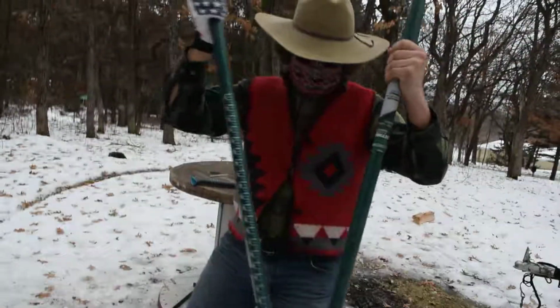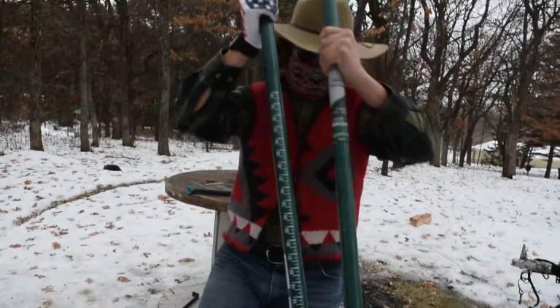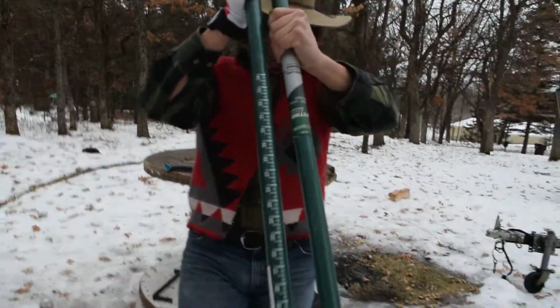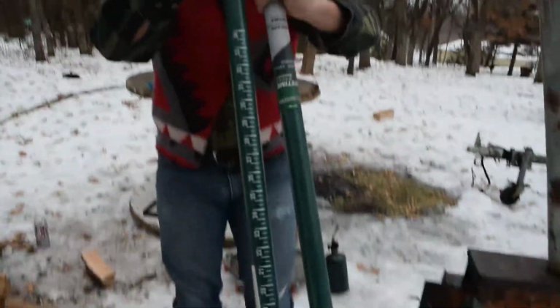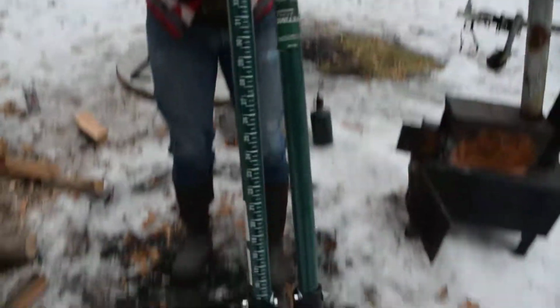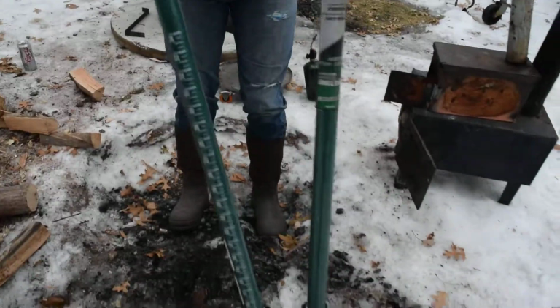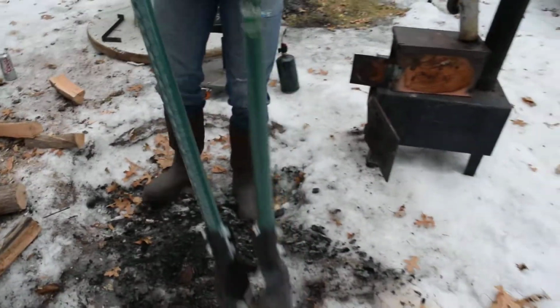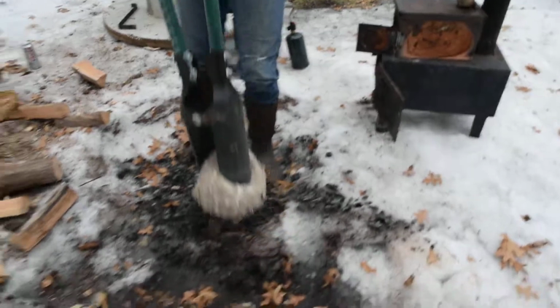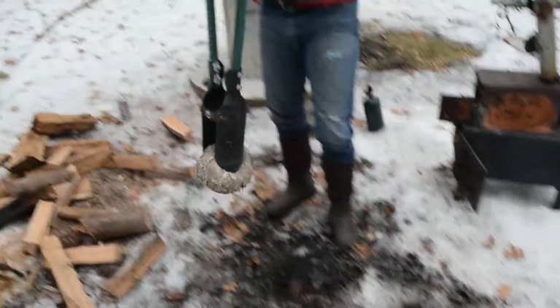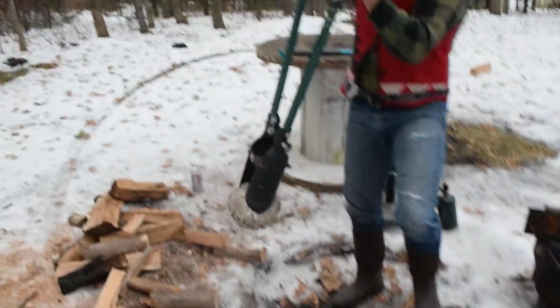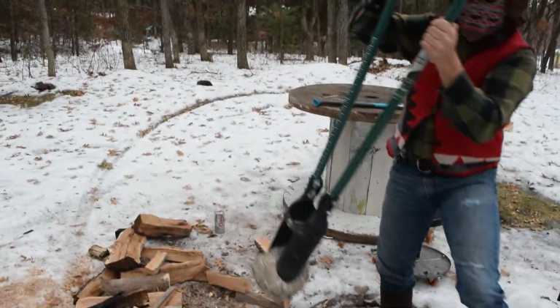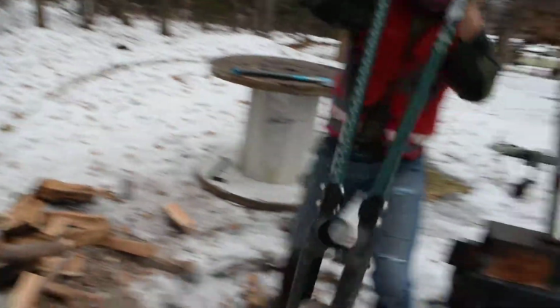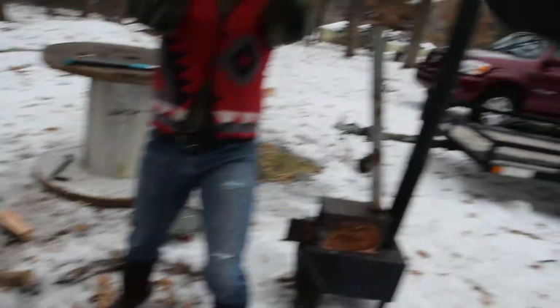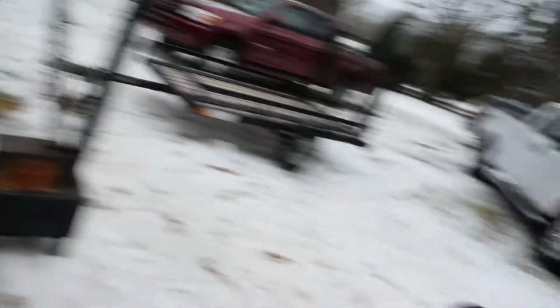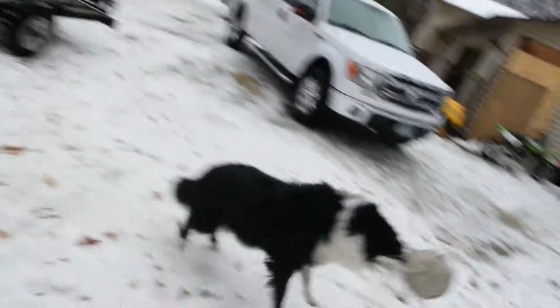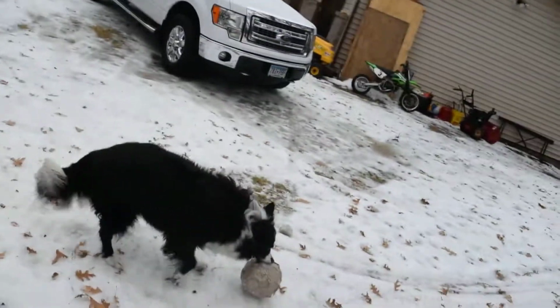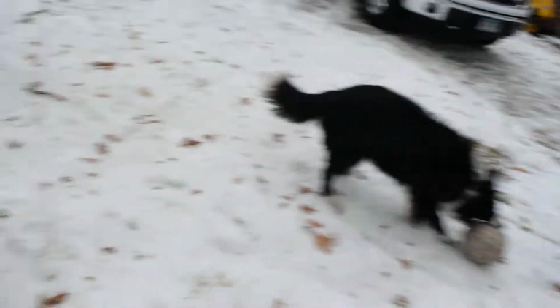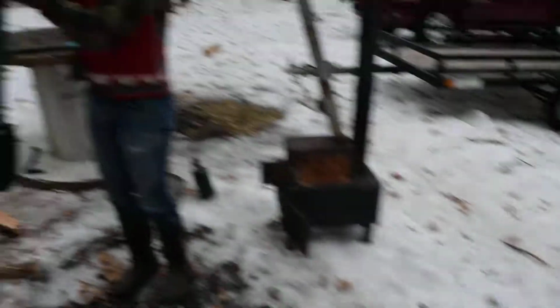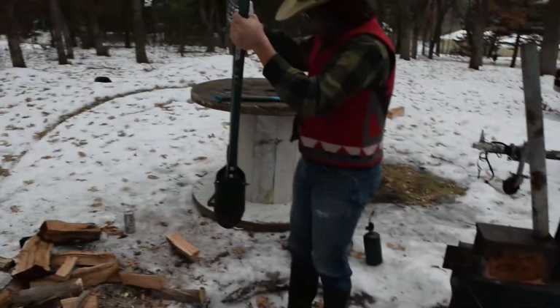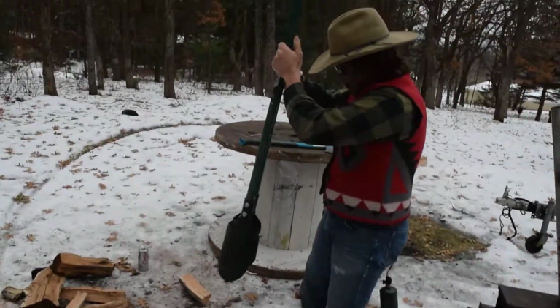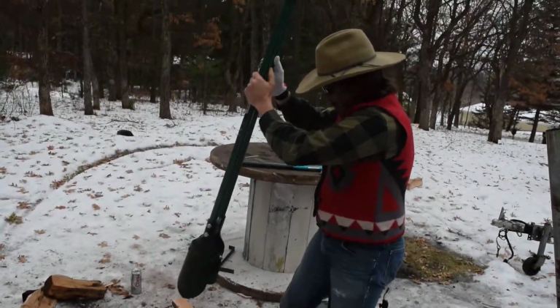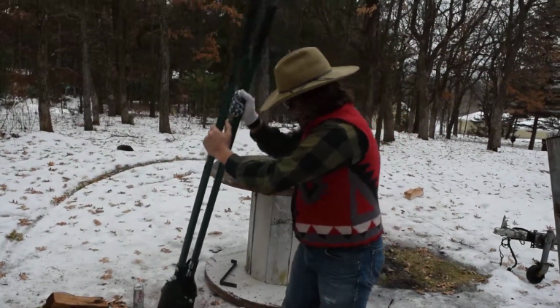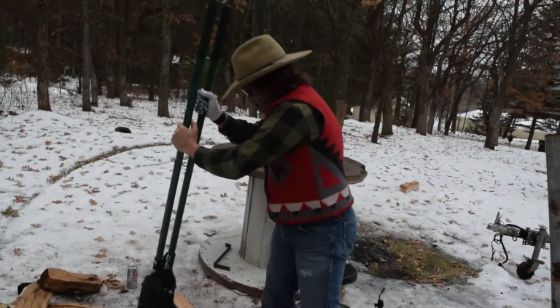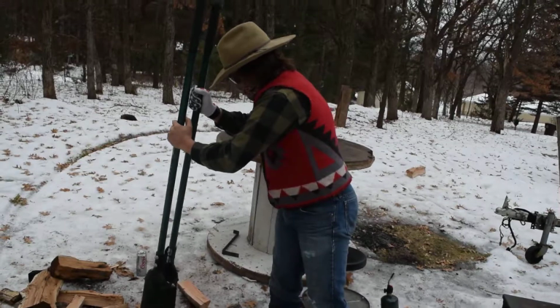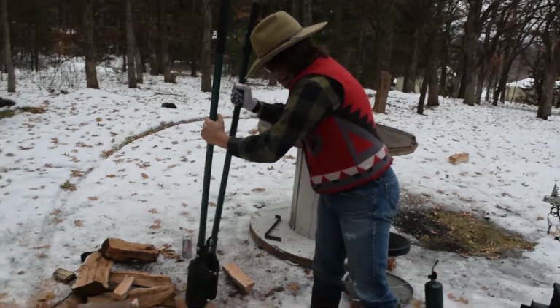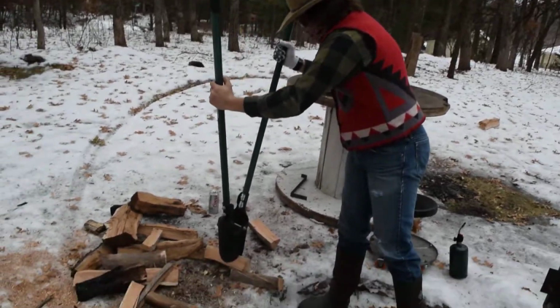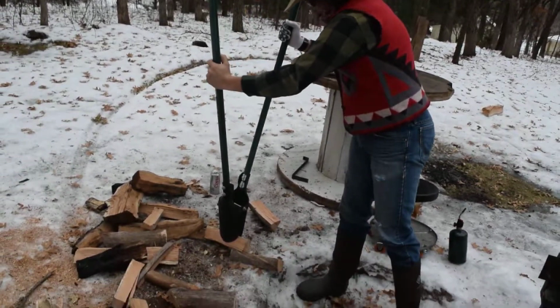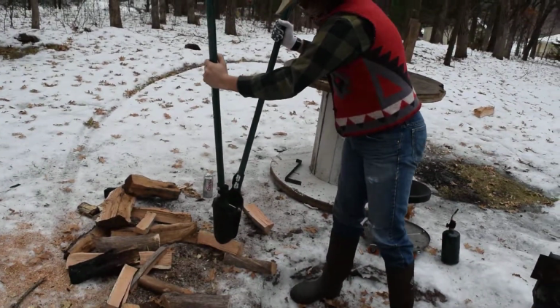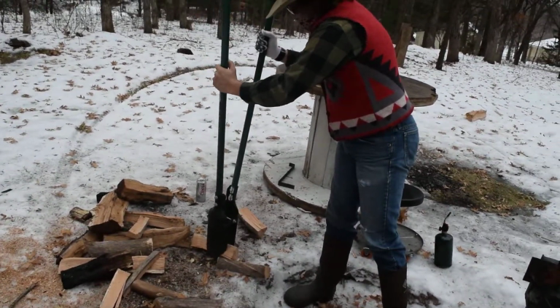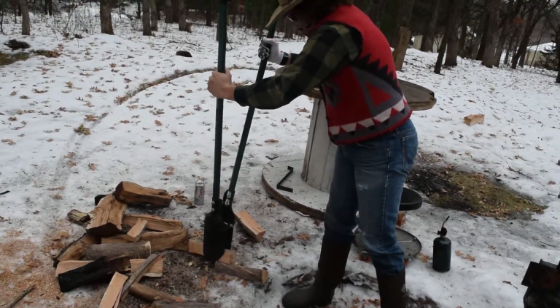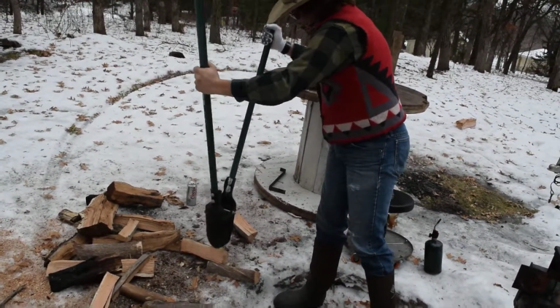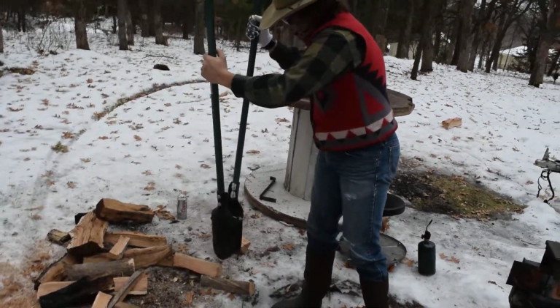They're really good. The dogs love them. As you can see, they're great for loading your wood stove.